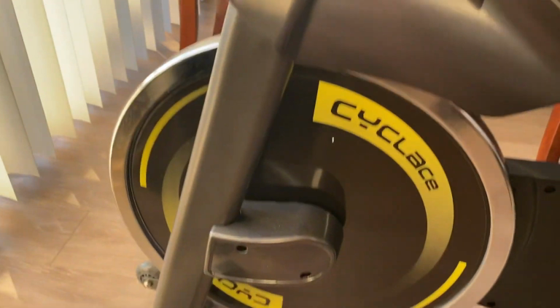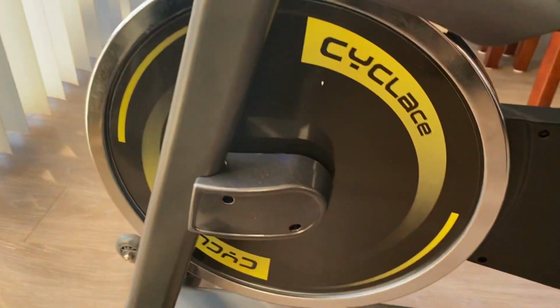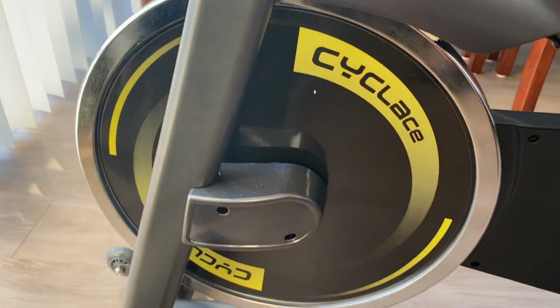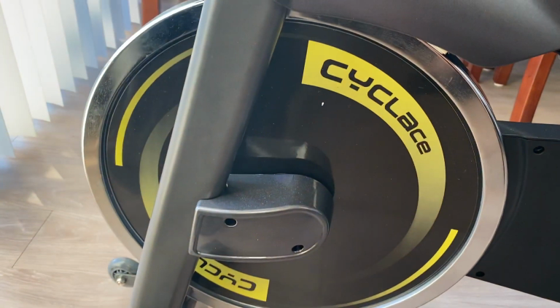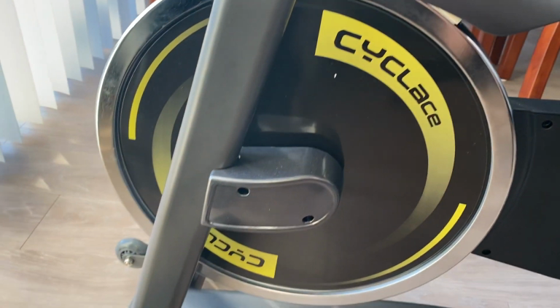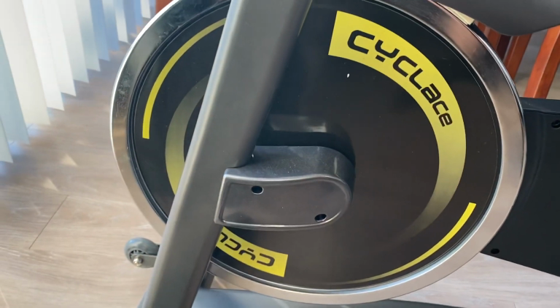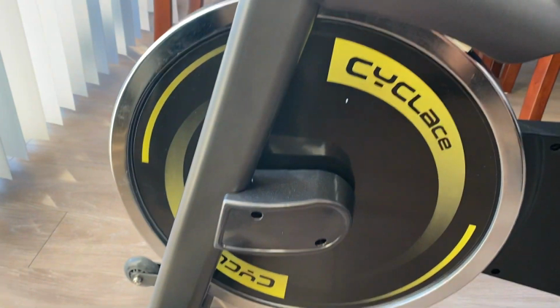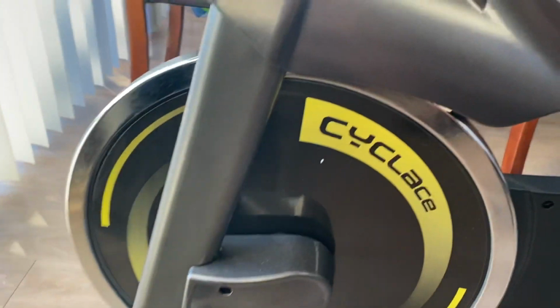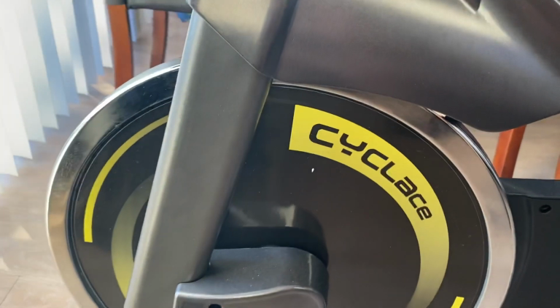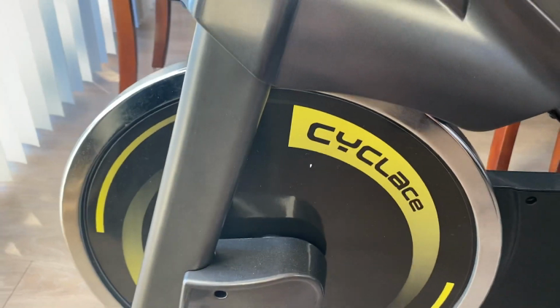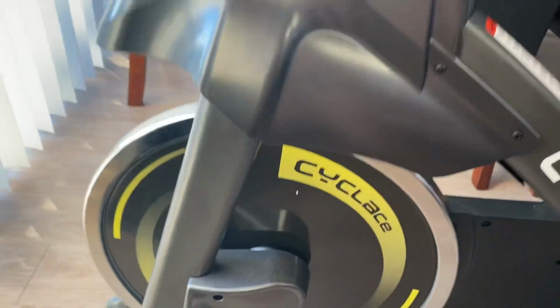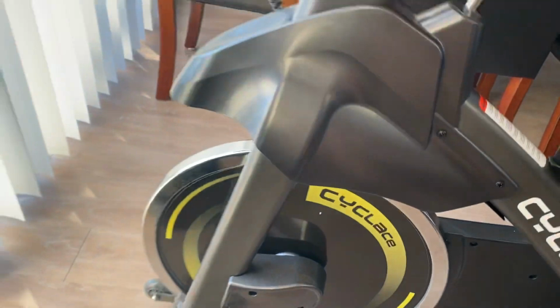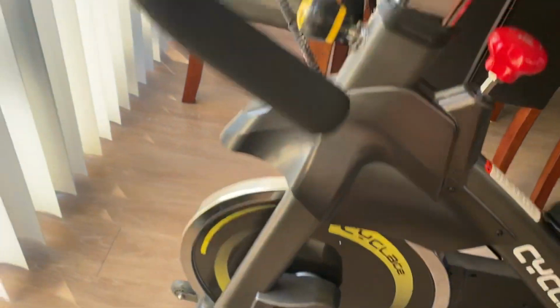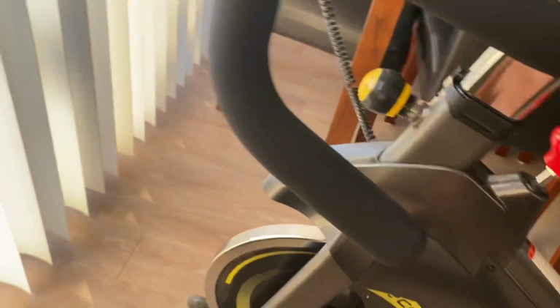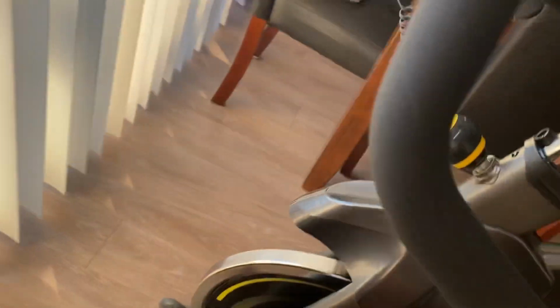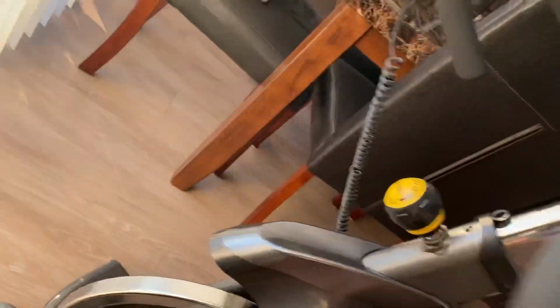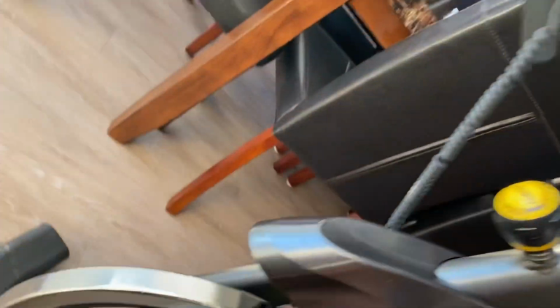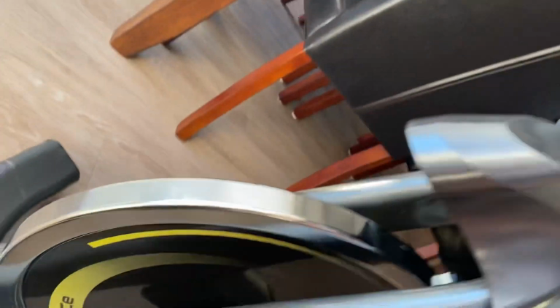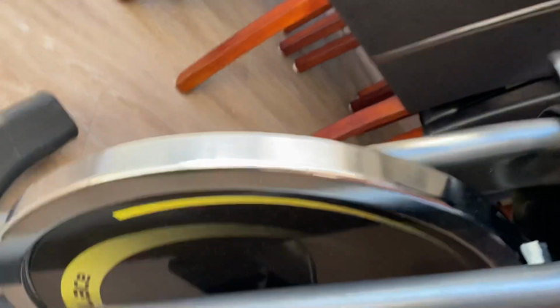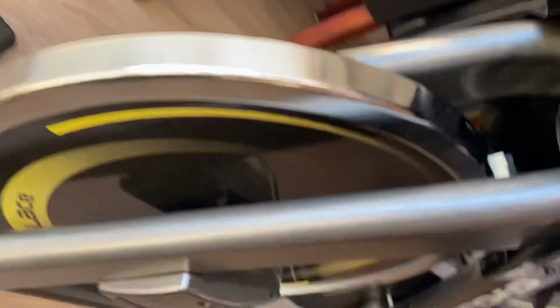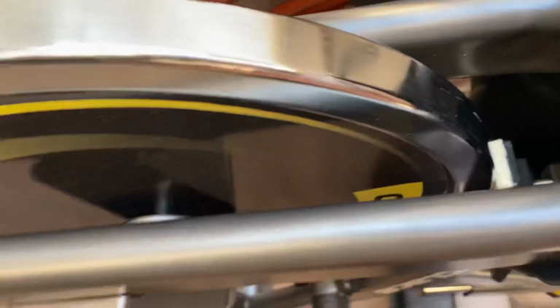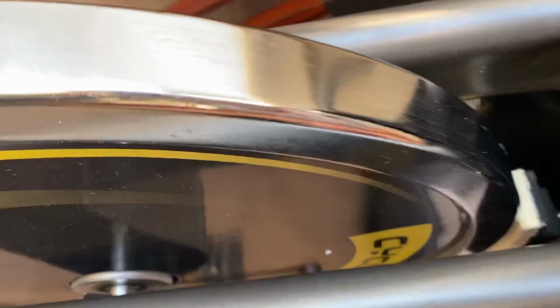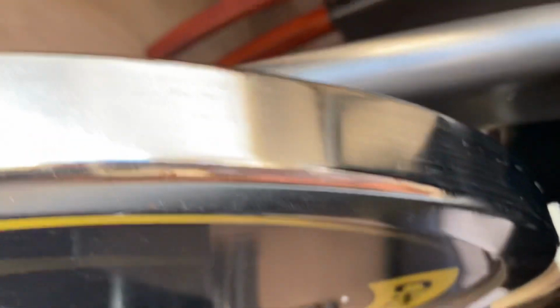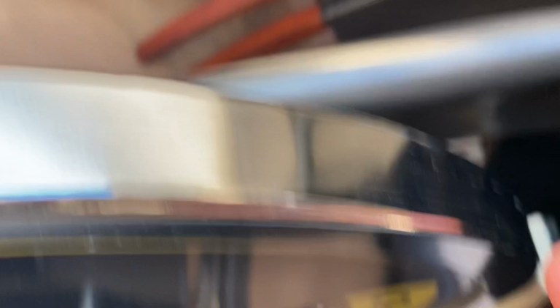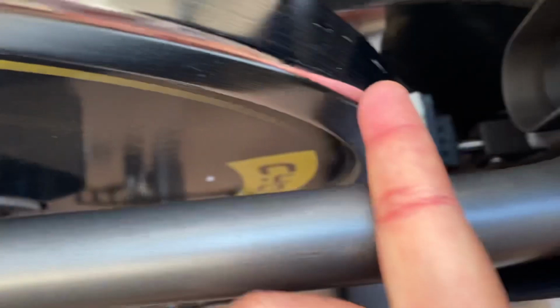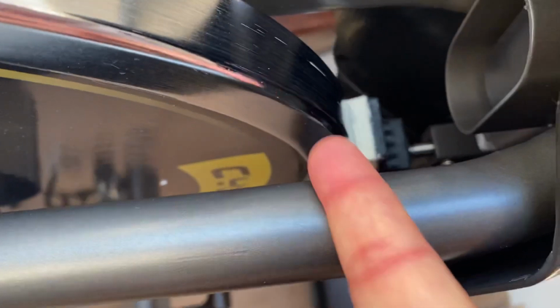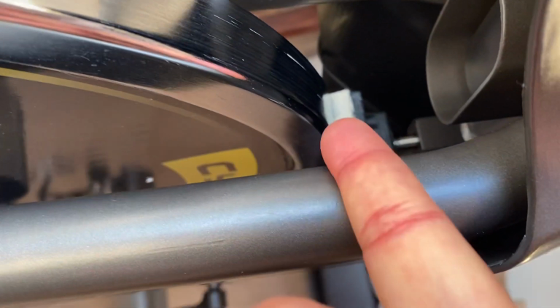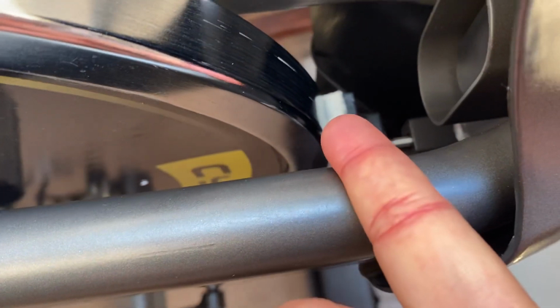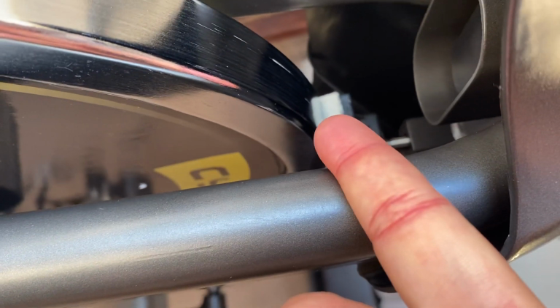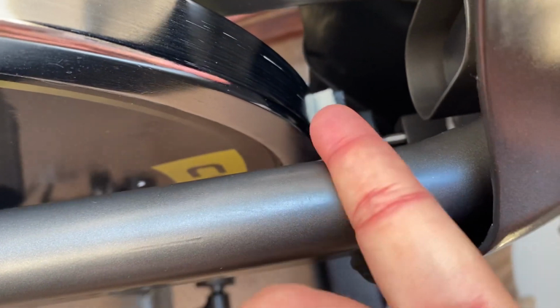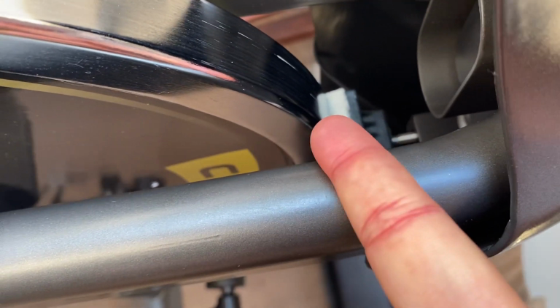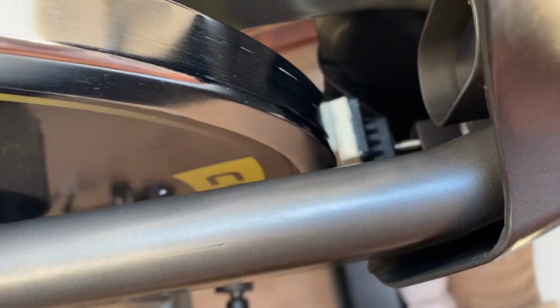I believe this is the 35-pound flywheel, and it does come with an extra brake. You can see that white pad there — it comes with an extra brake included.